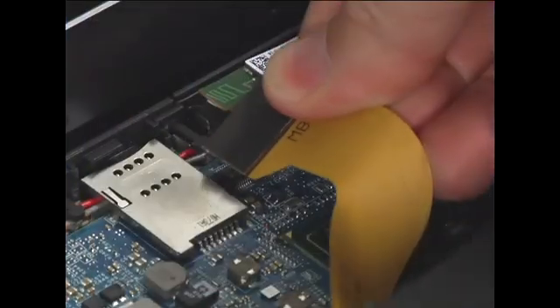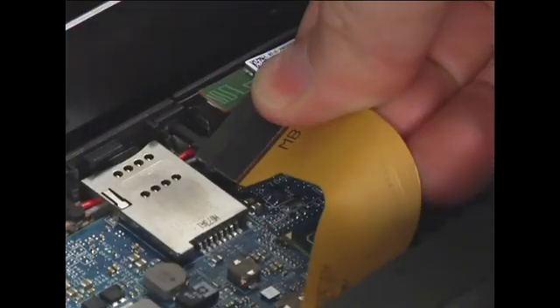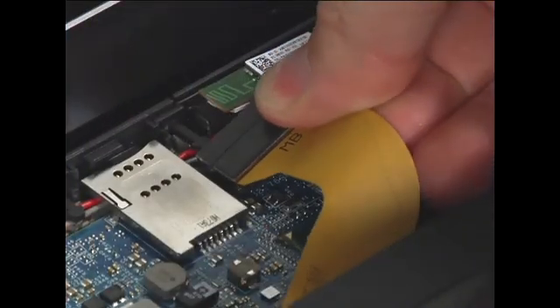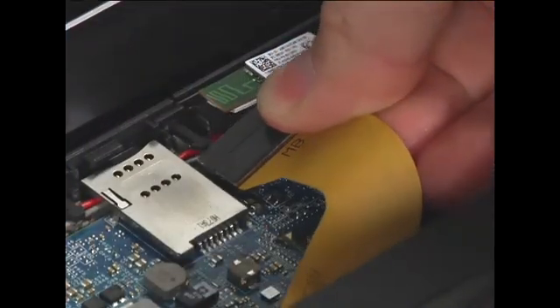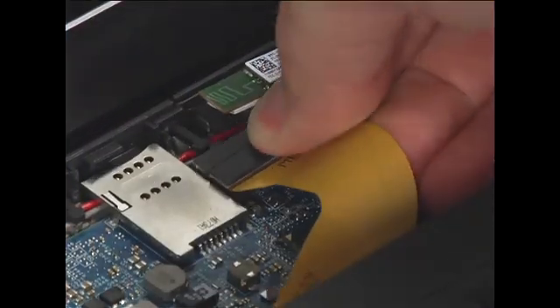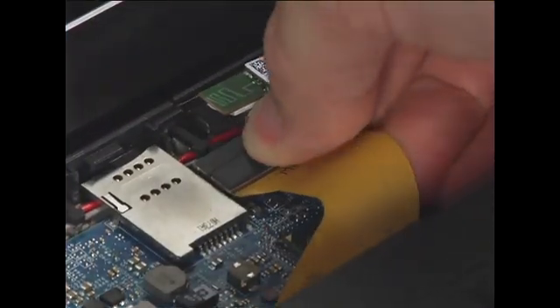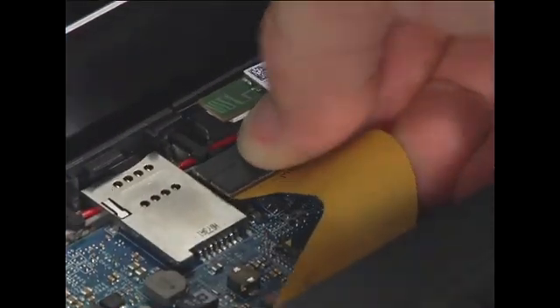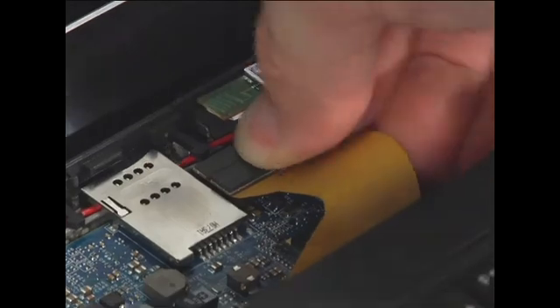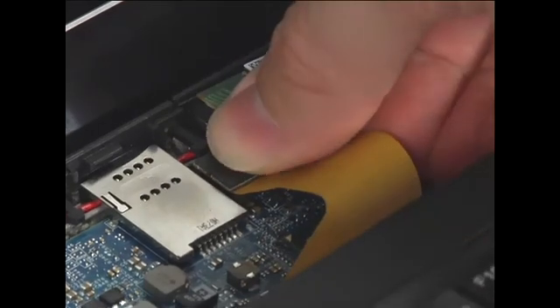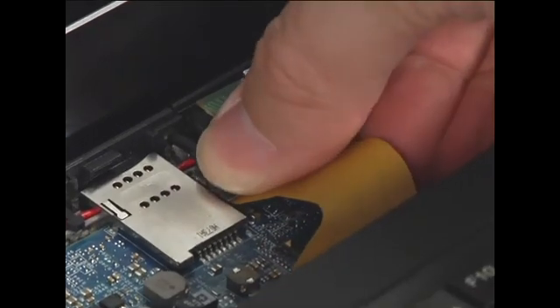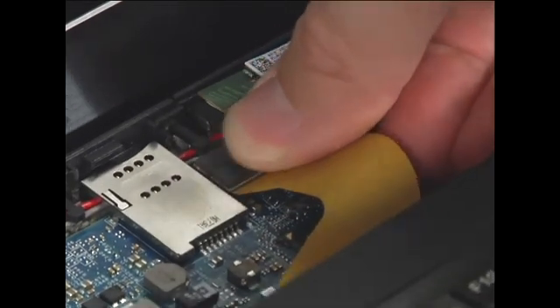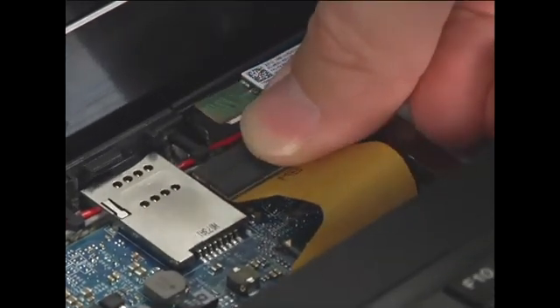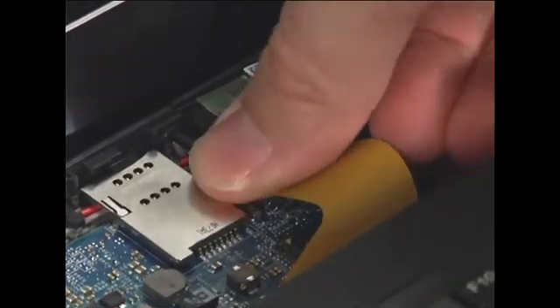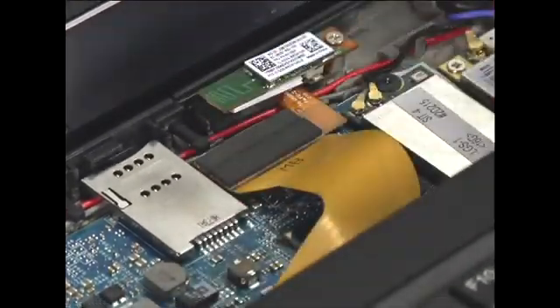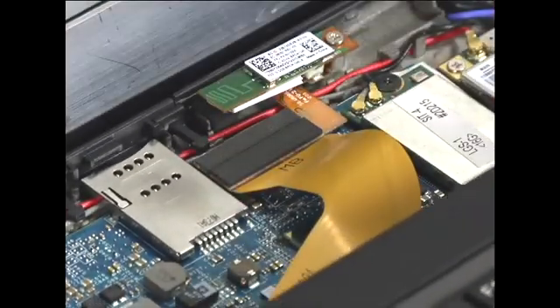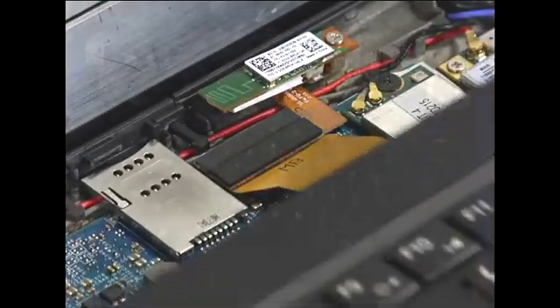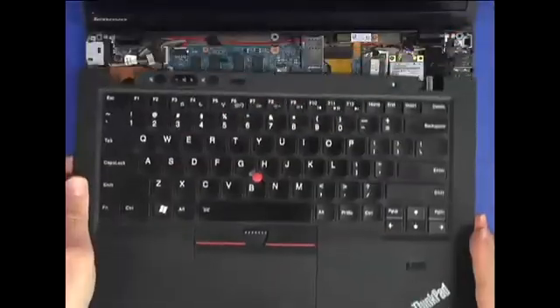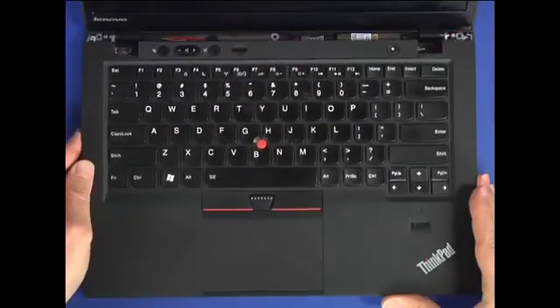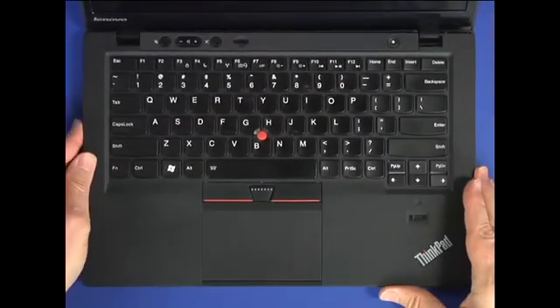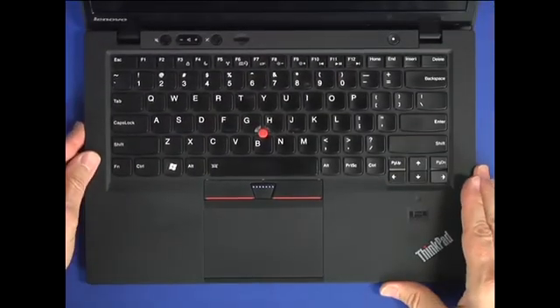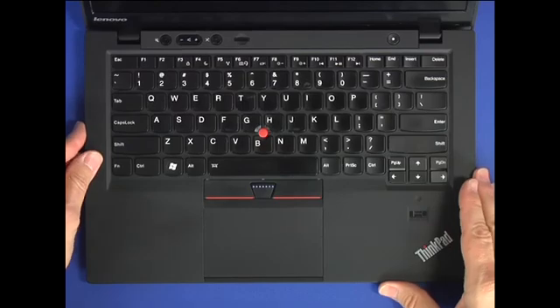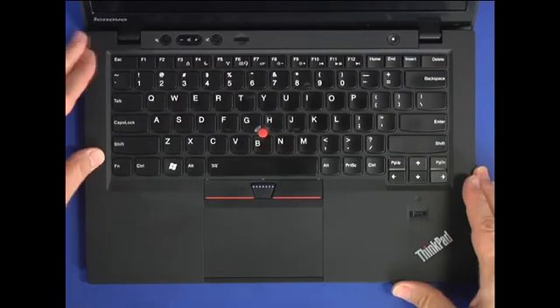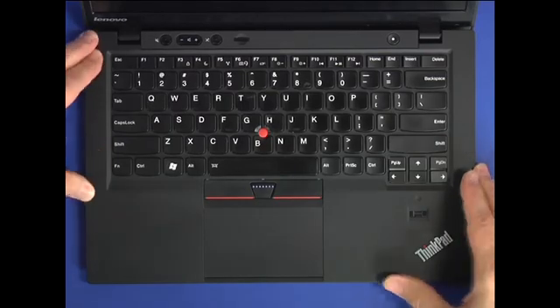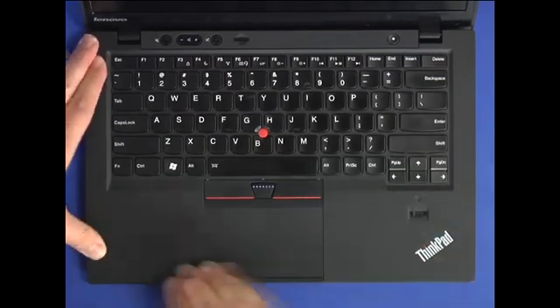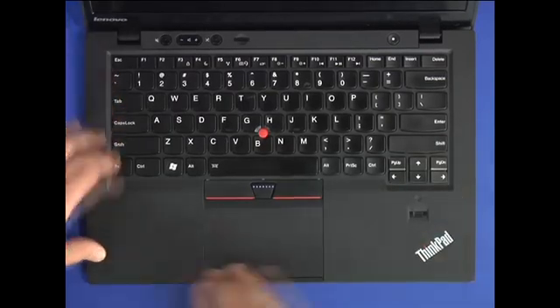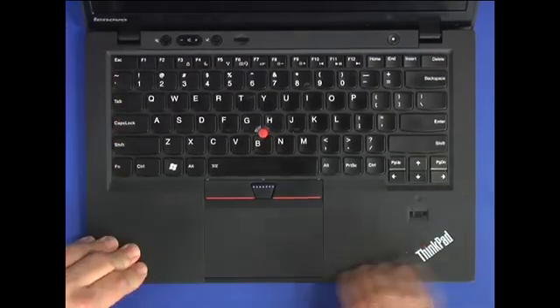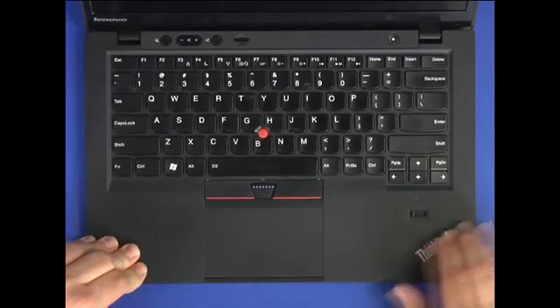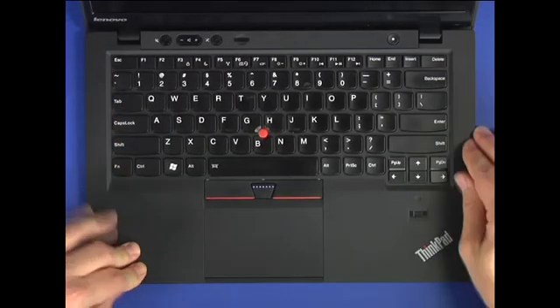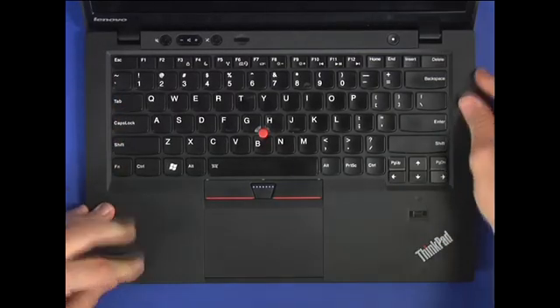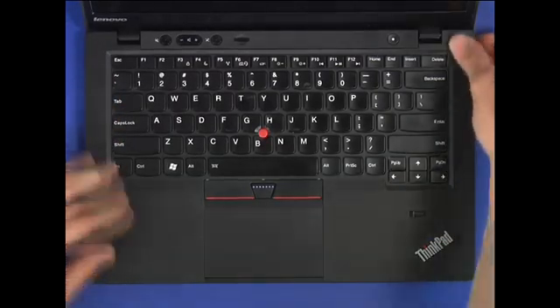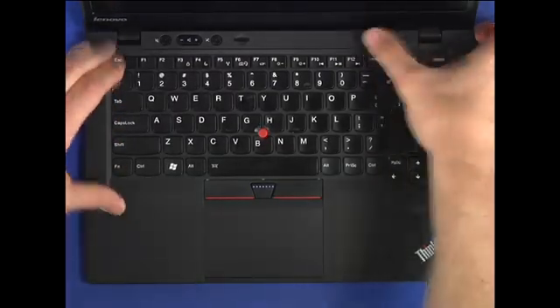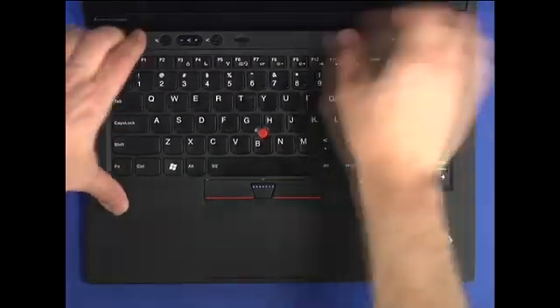Connect the keyboard cable to the system board. Align the keyboard bezel assembly to the chassis. Carefully press down along the edges to snap the bezel securely into place.